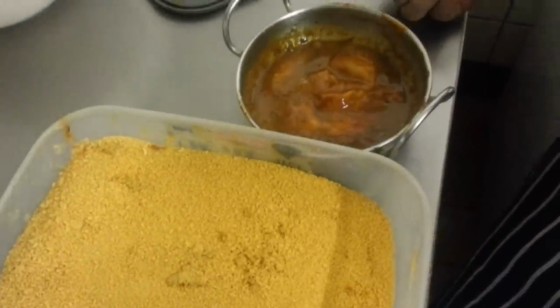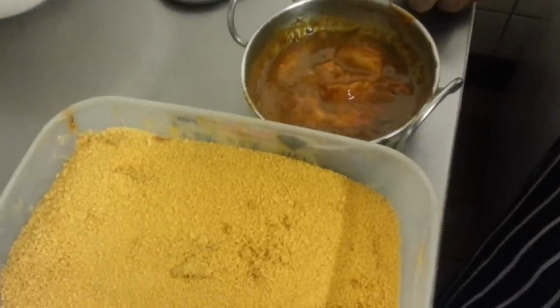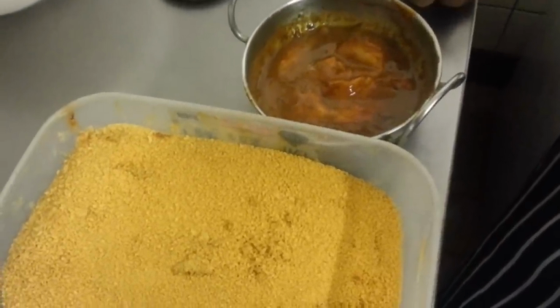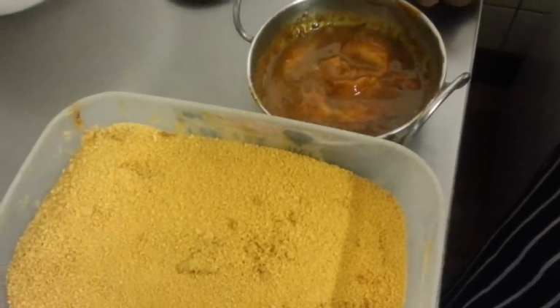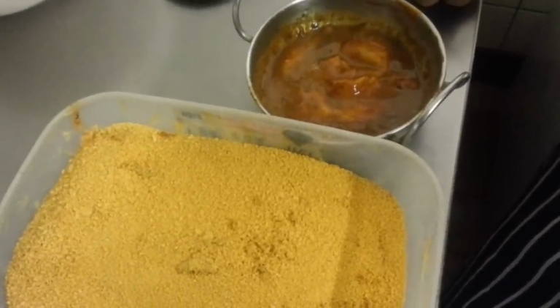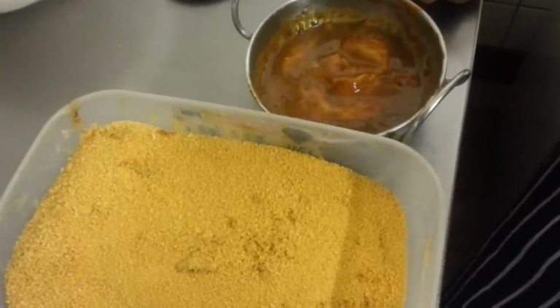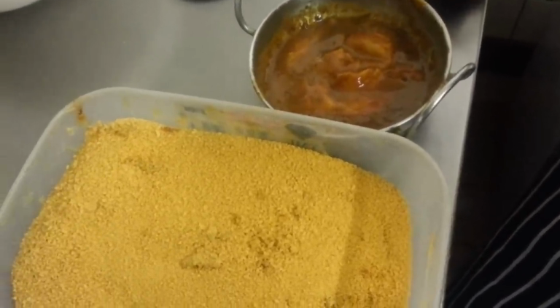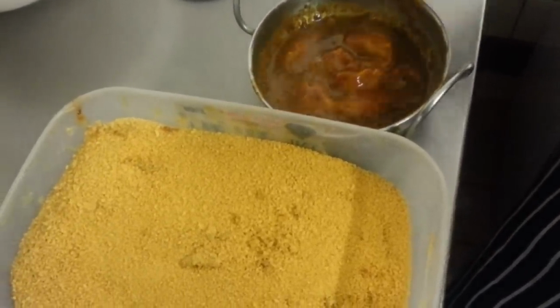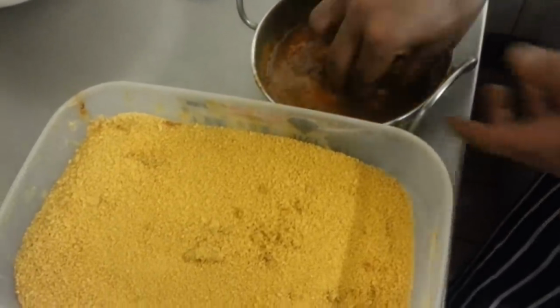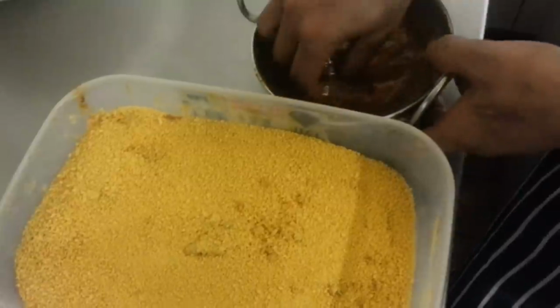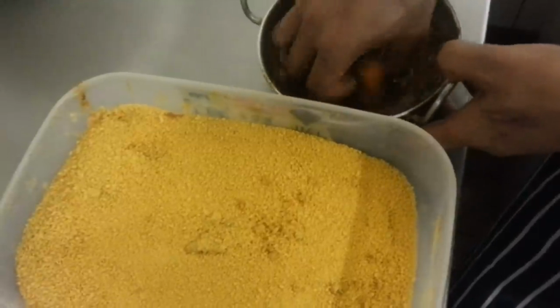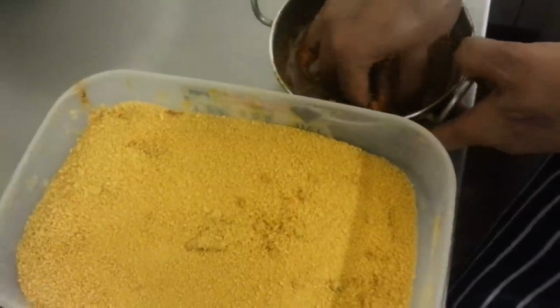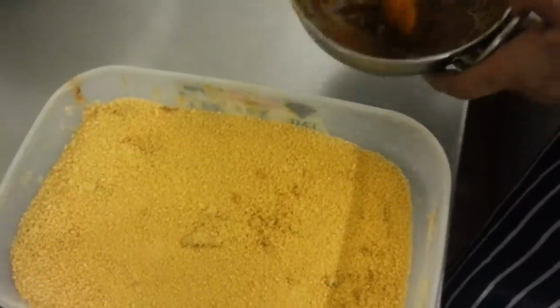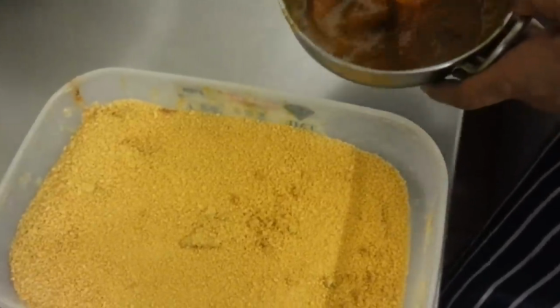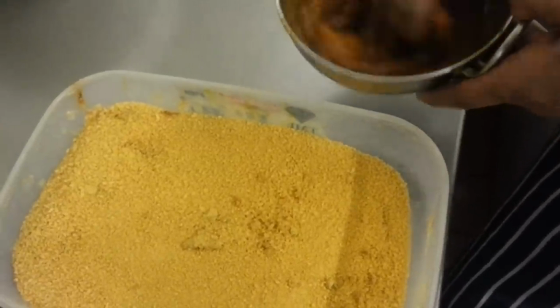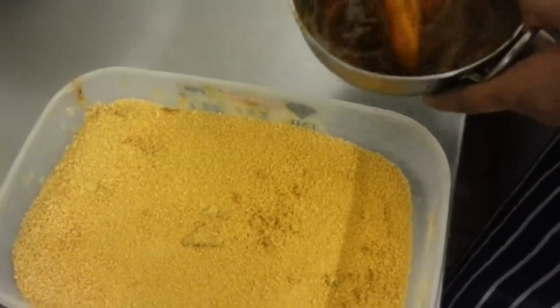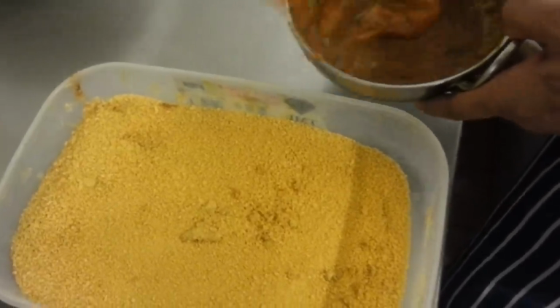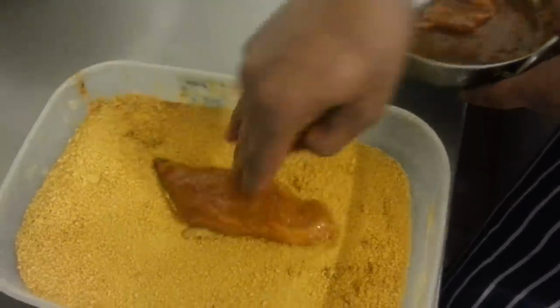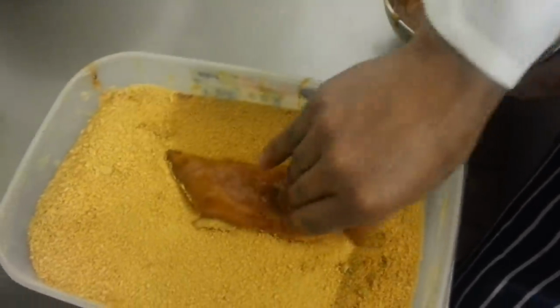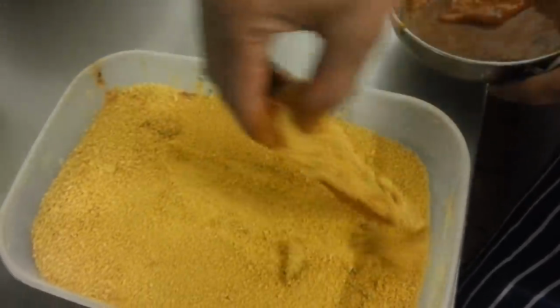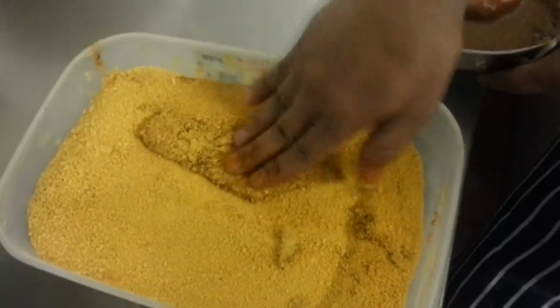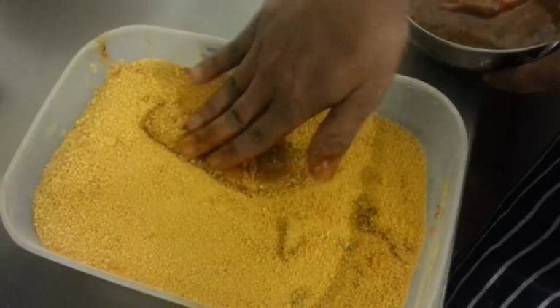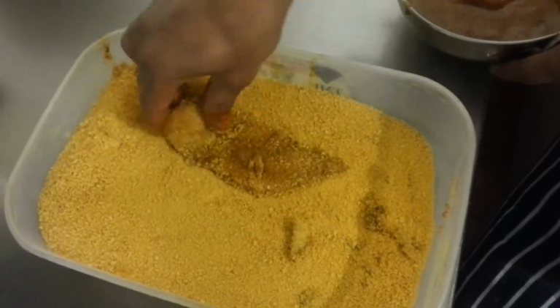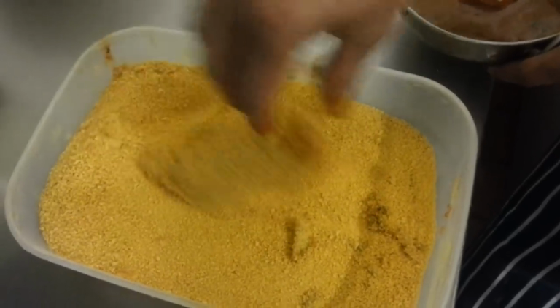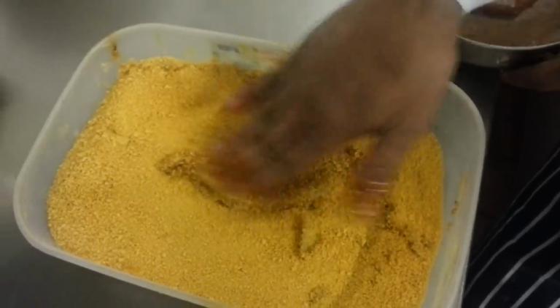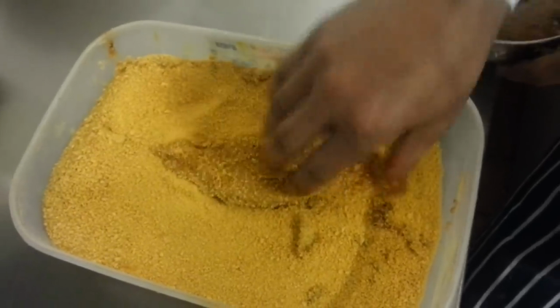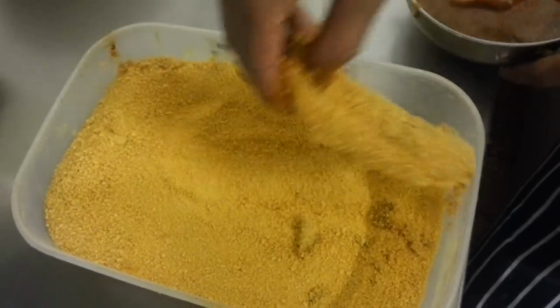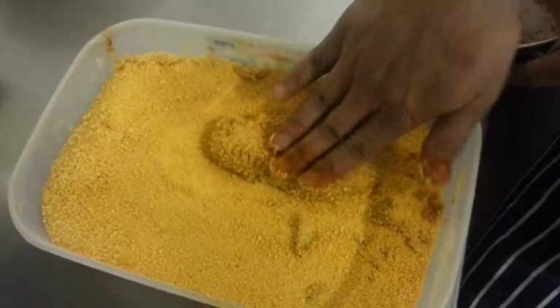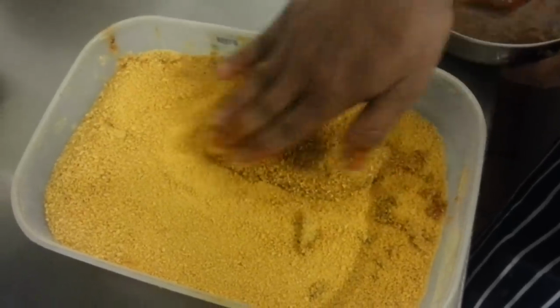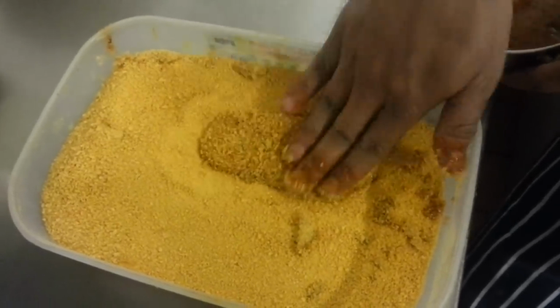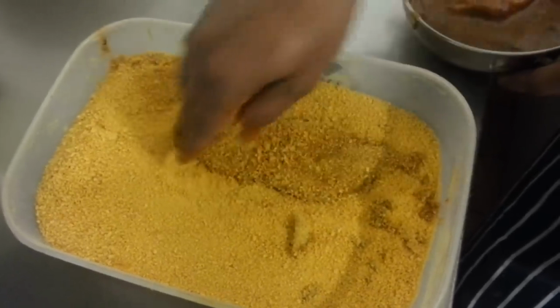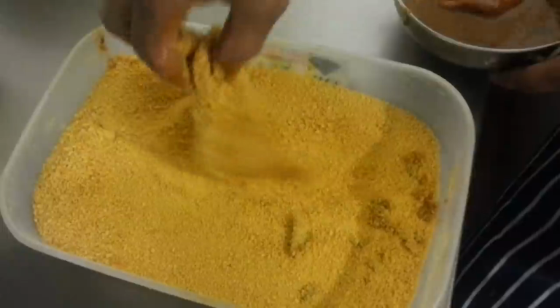Hello everyone. In this video we are going to show you how we make our chicken pakura. It's a small, tender piece of chicken coated in breadcrumbs and fried.